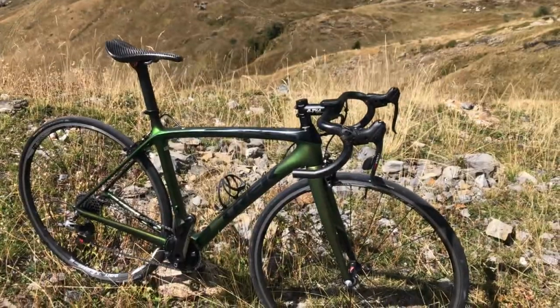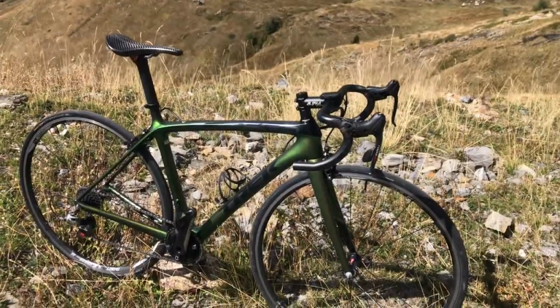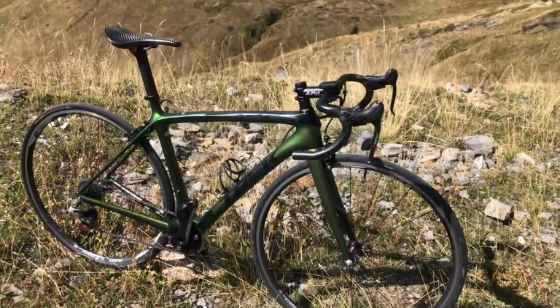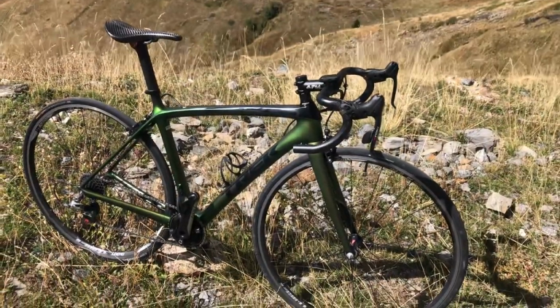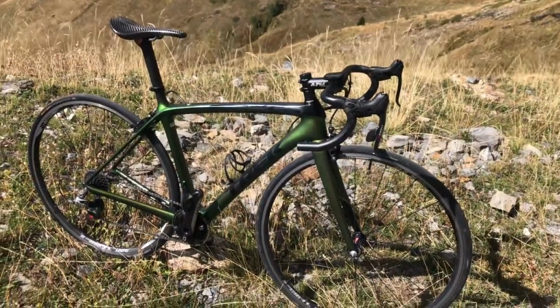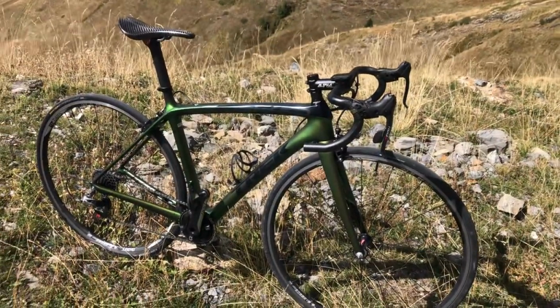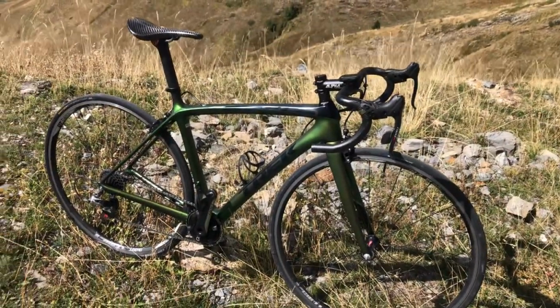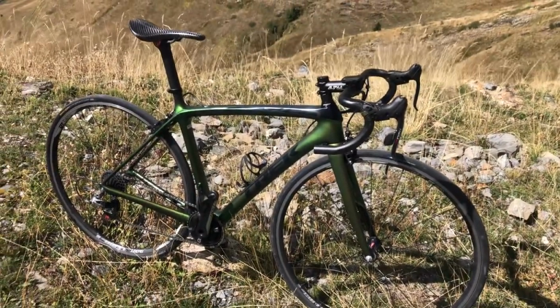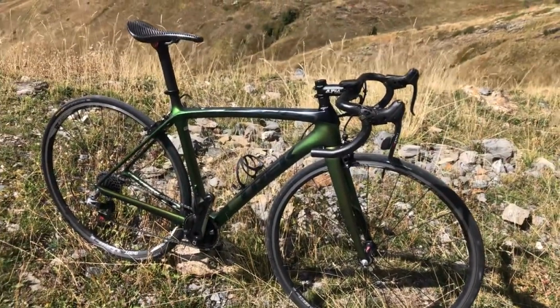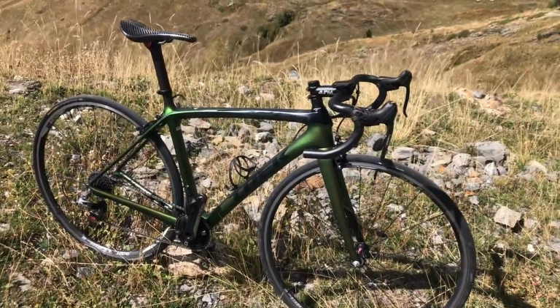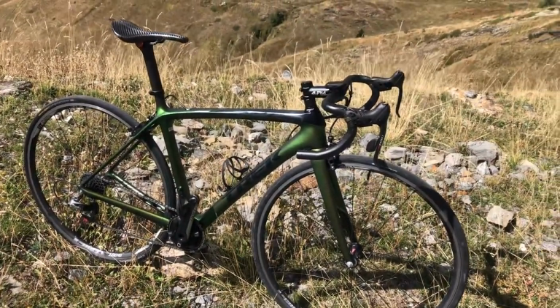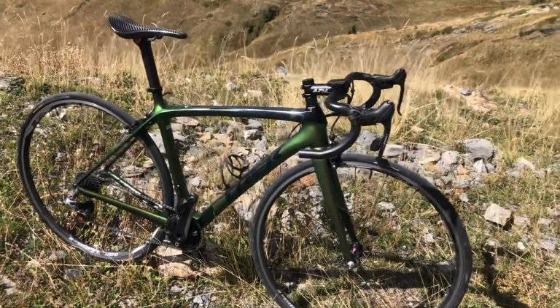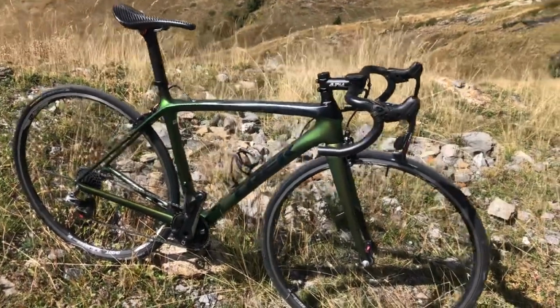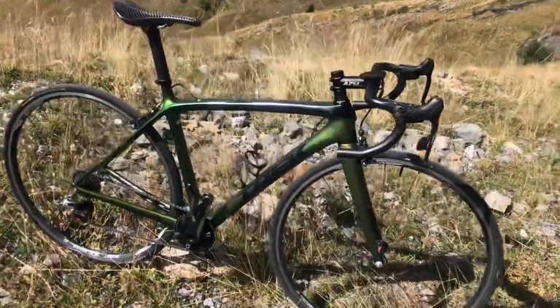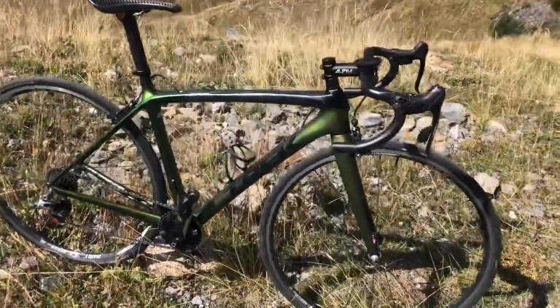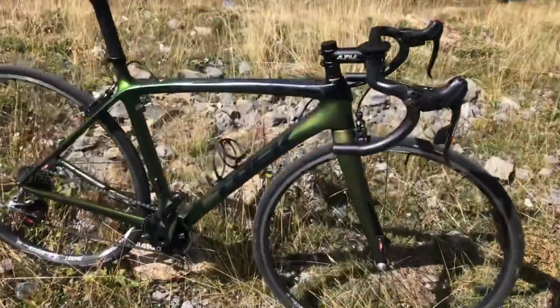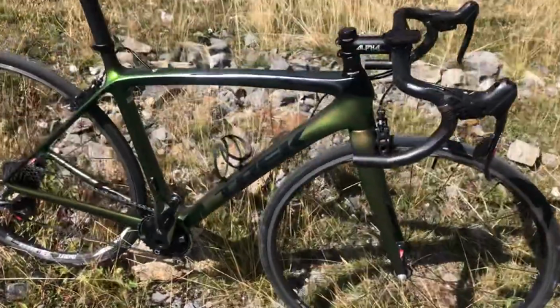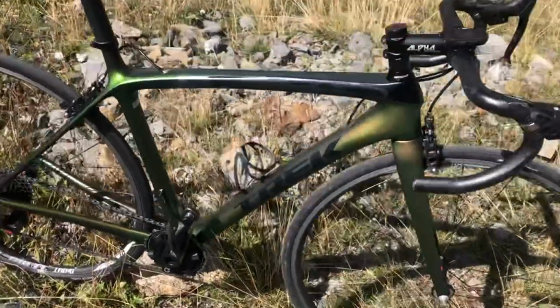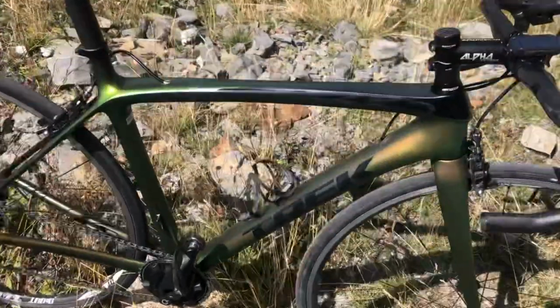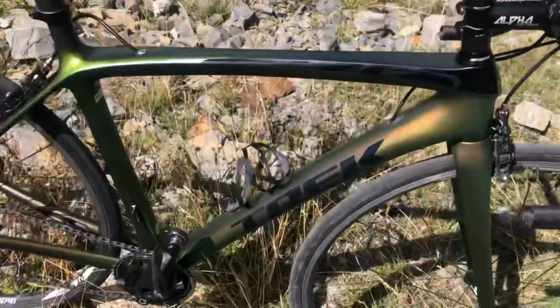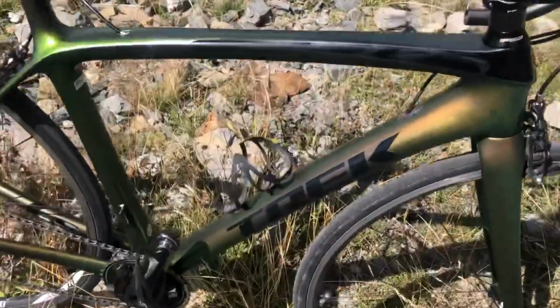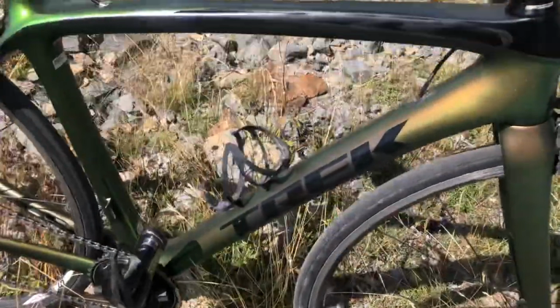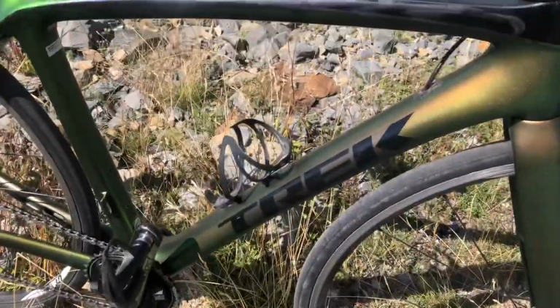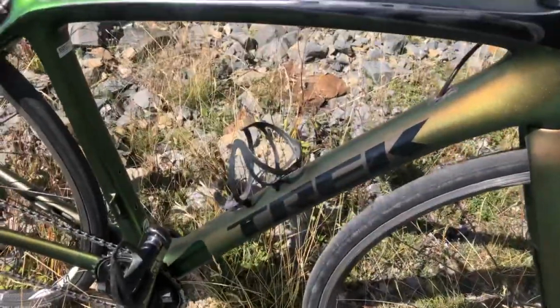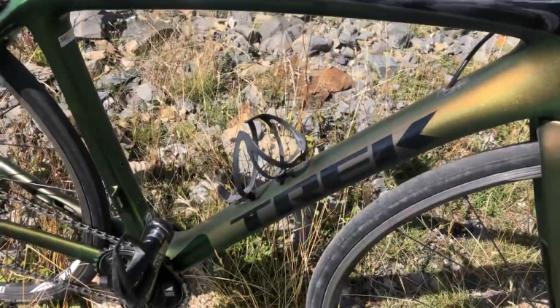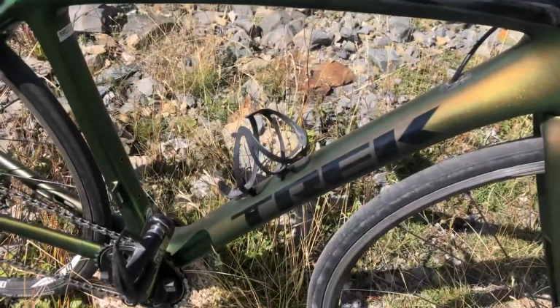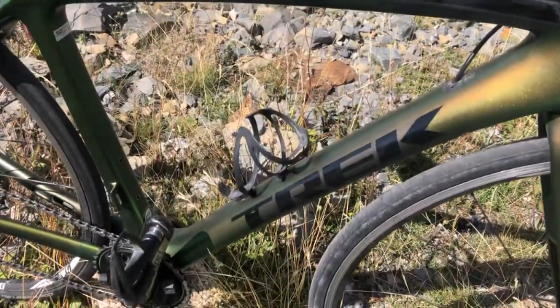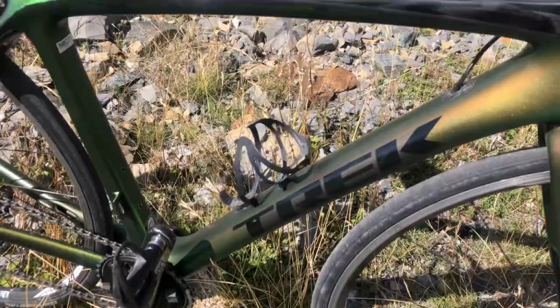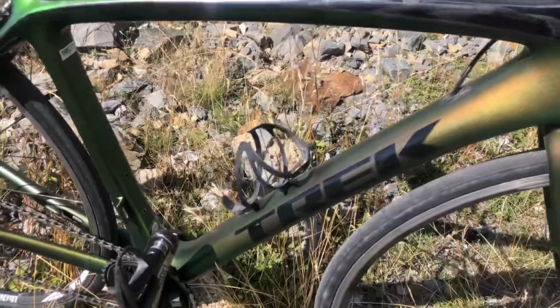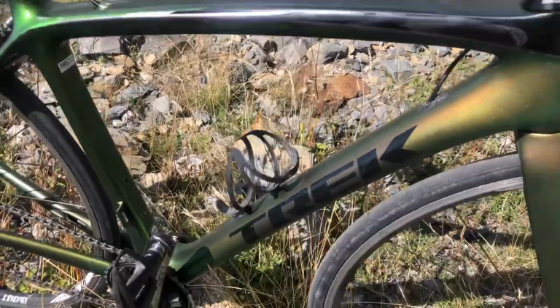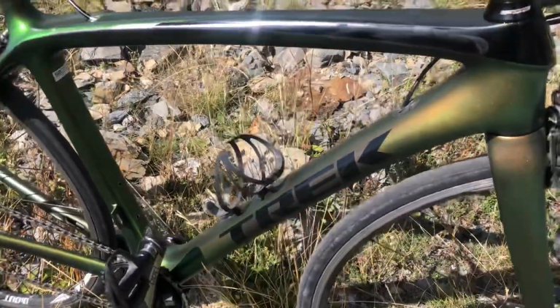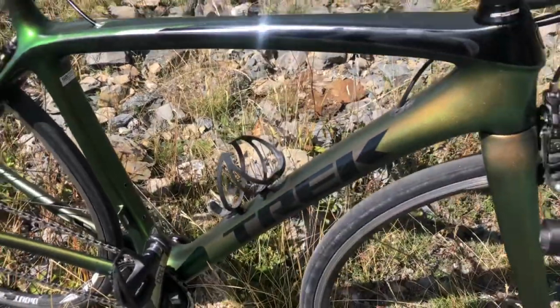And that is it guys — it's my absolute baby. It's such a joy to ride. Finally, the bottle cage is a Bontrager Triple X with alloy bolts.